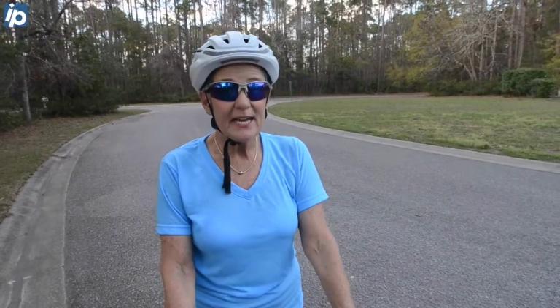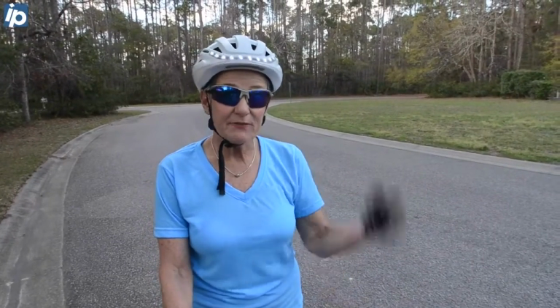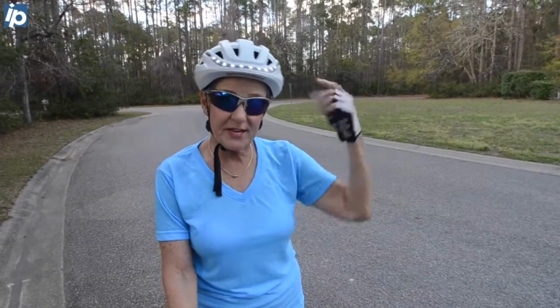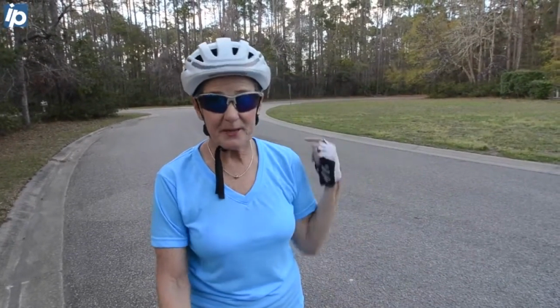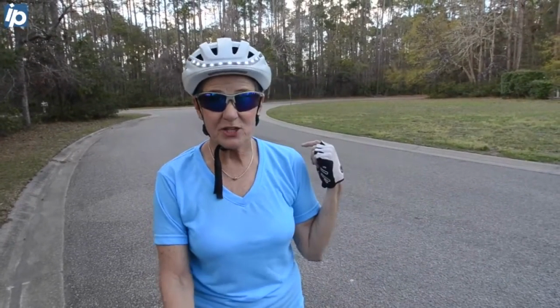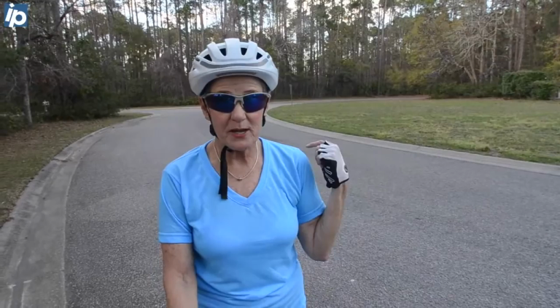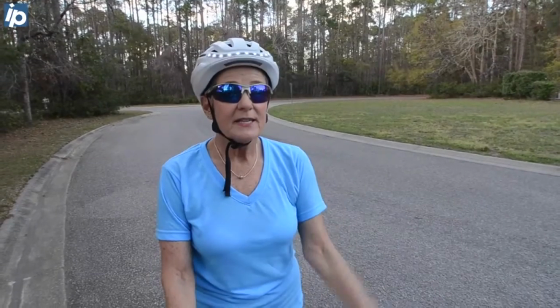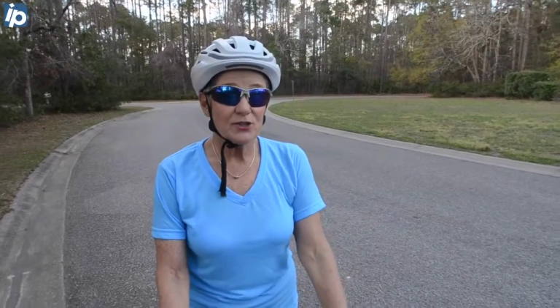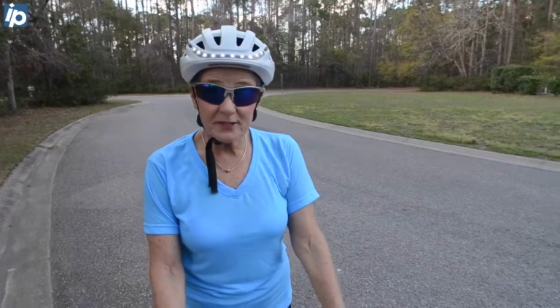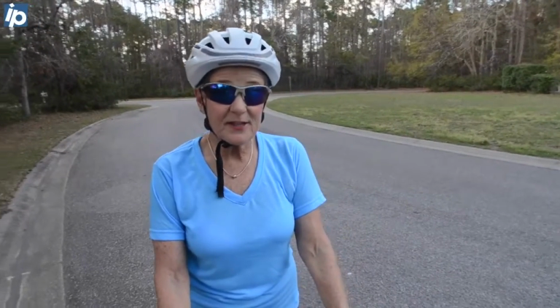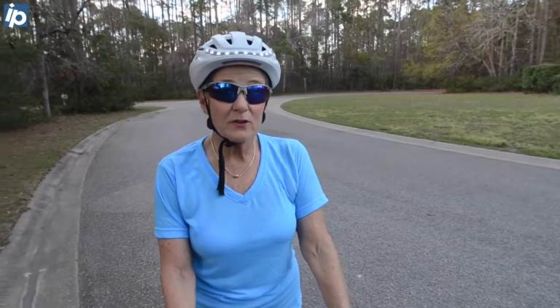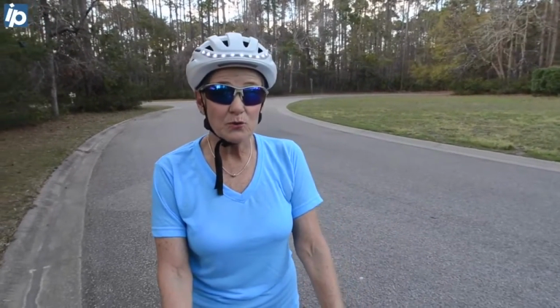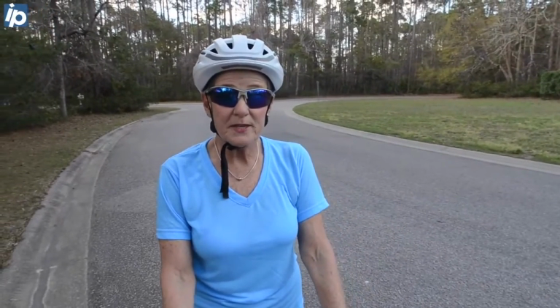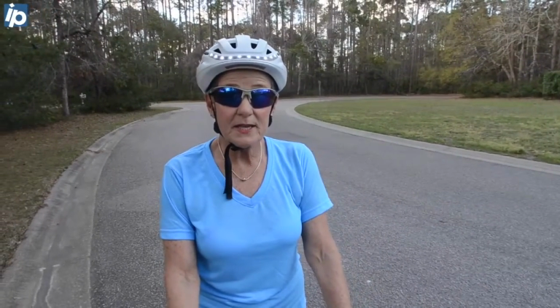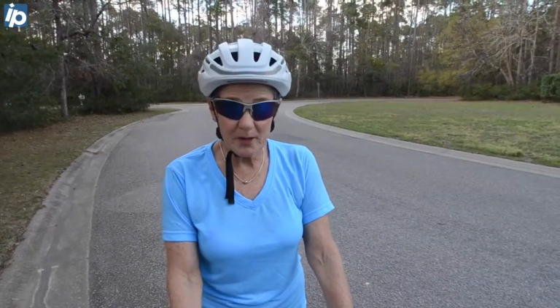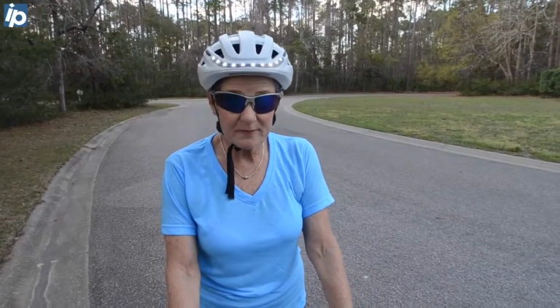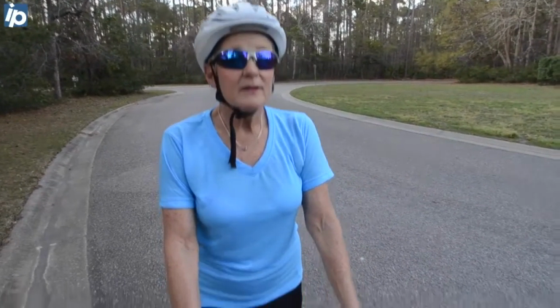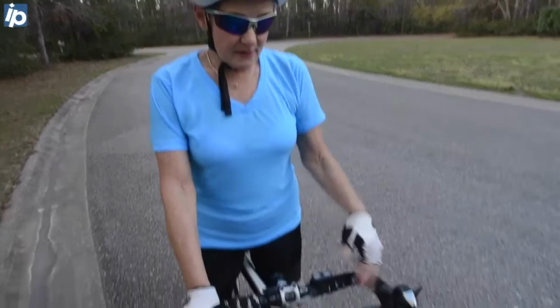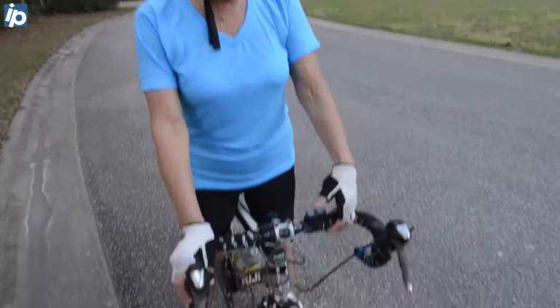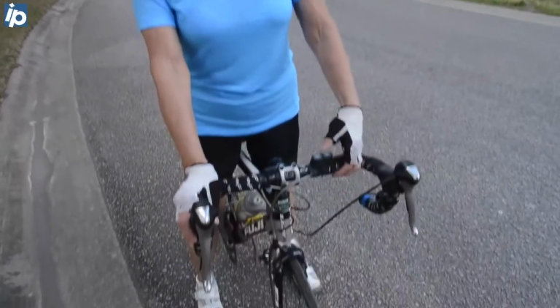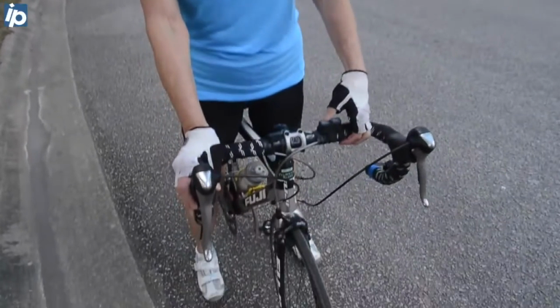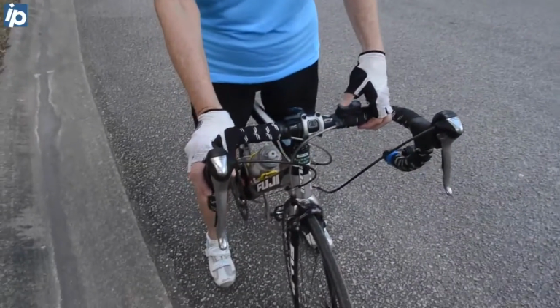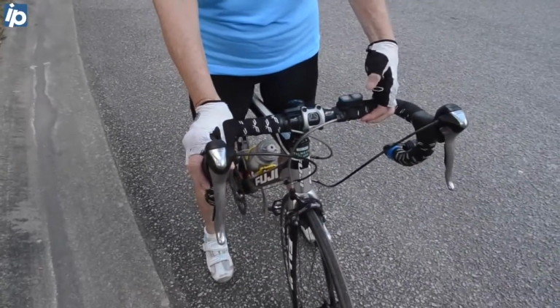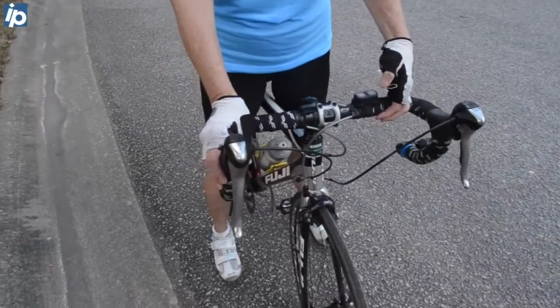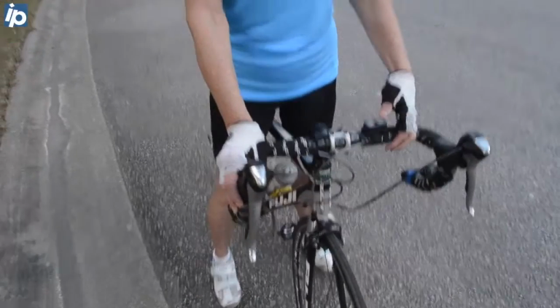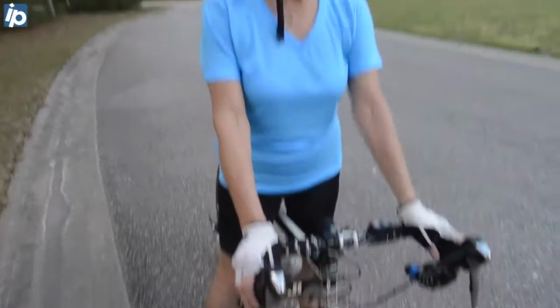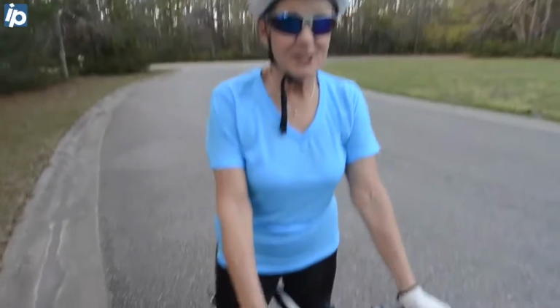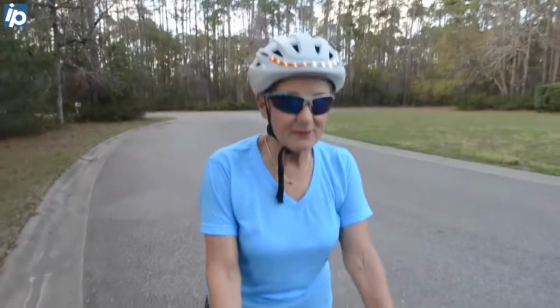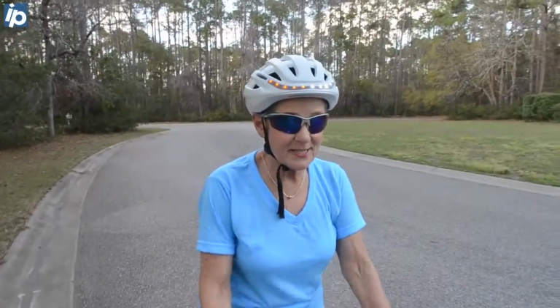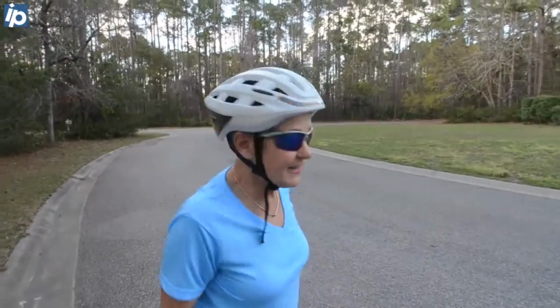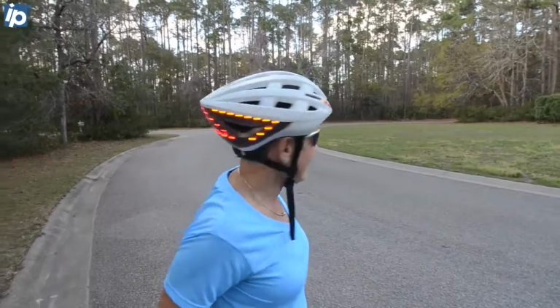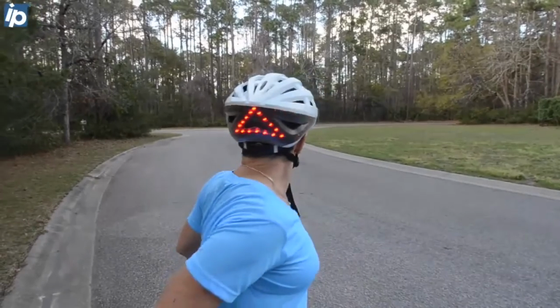And if the front is flashing, the back is flashing as well. It has turn signals that are controlled from the handlebar. My right turn flashes on the front, back and side.